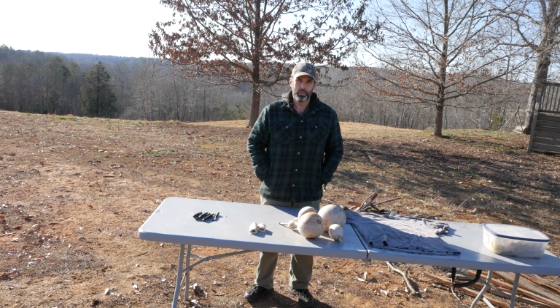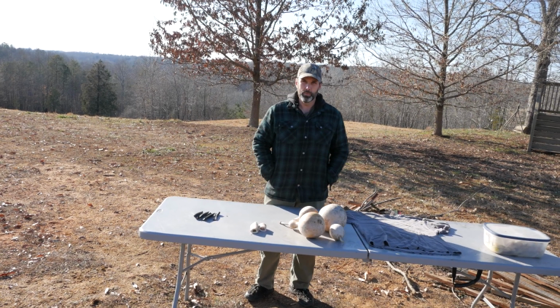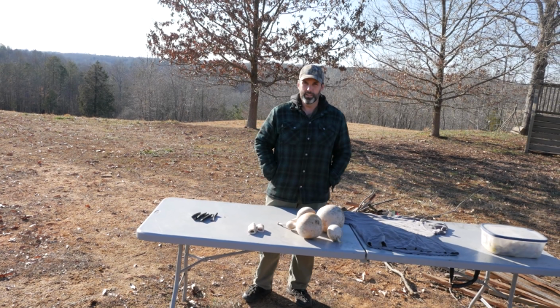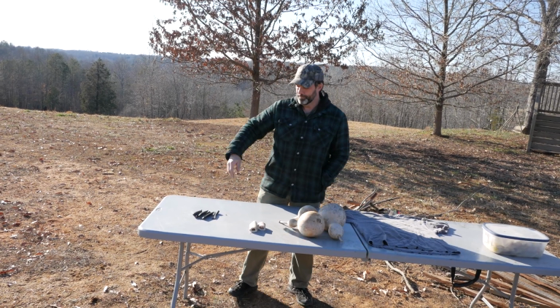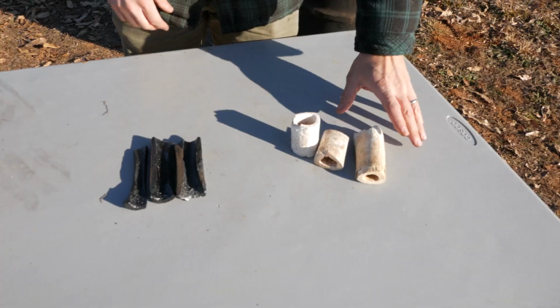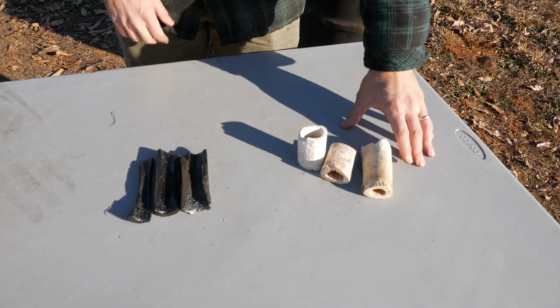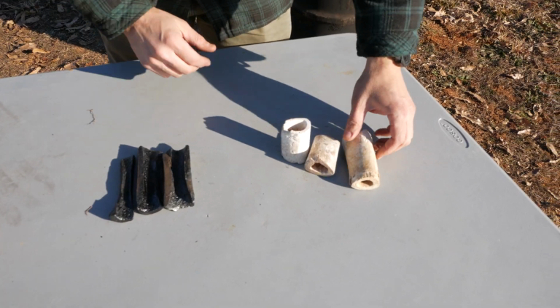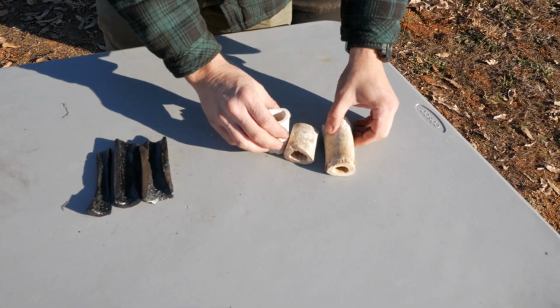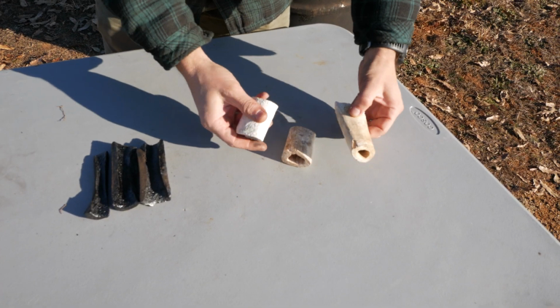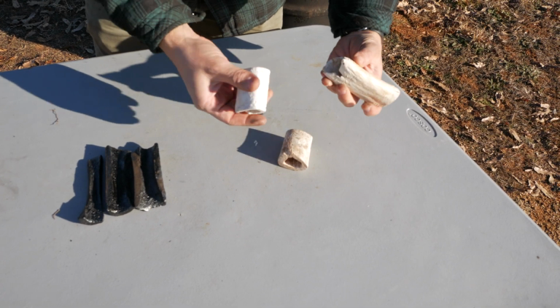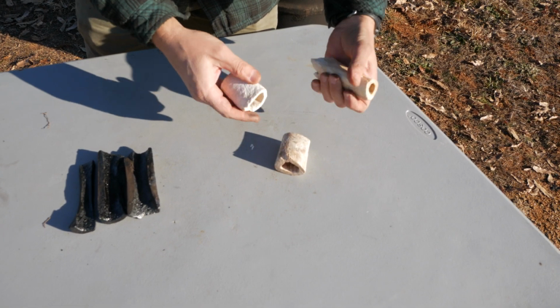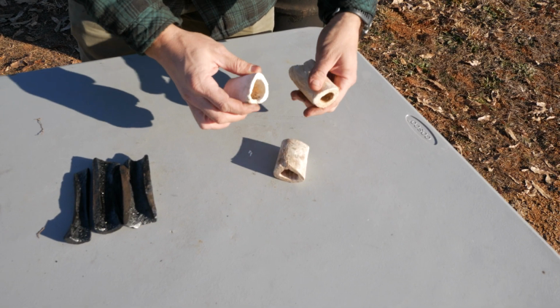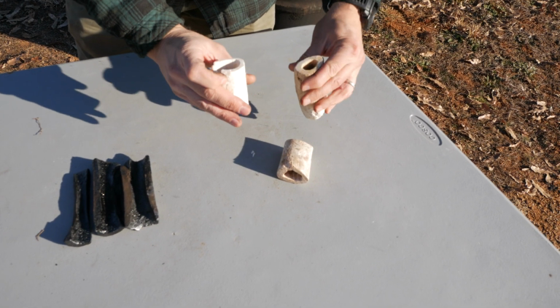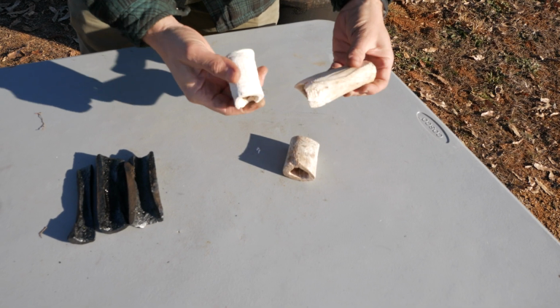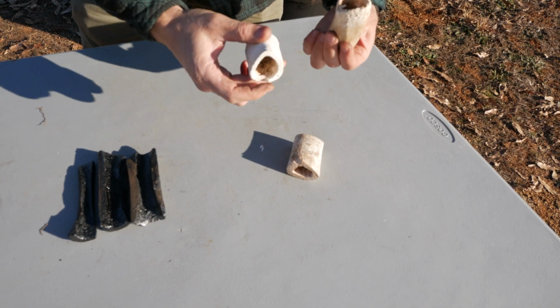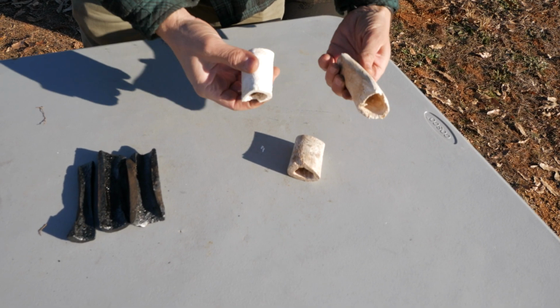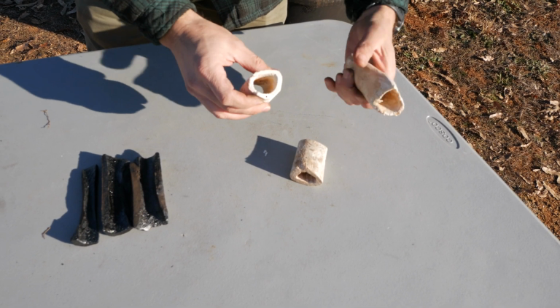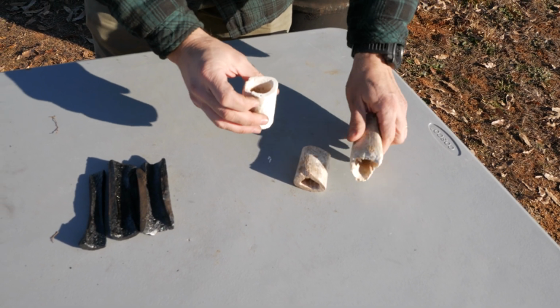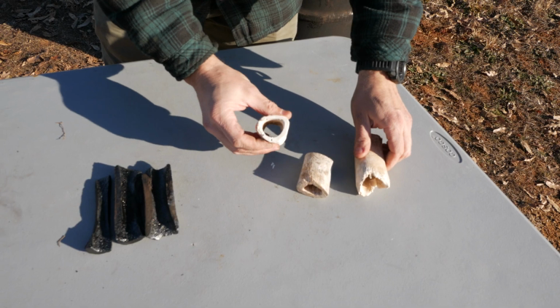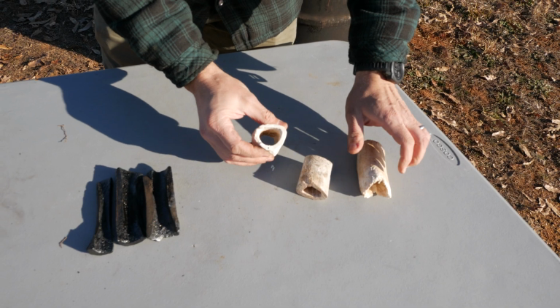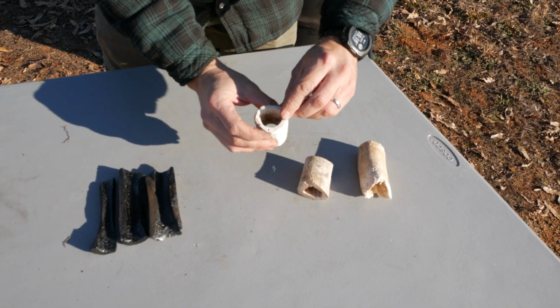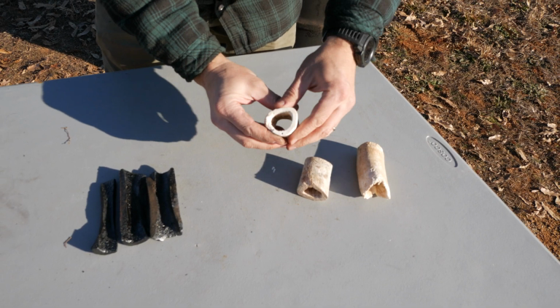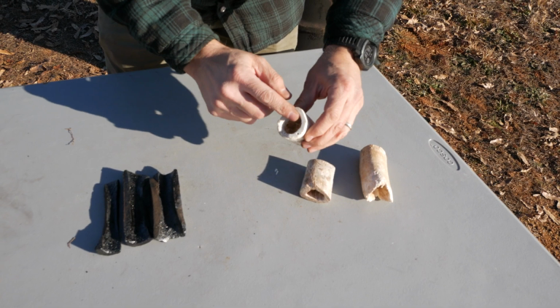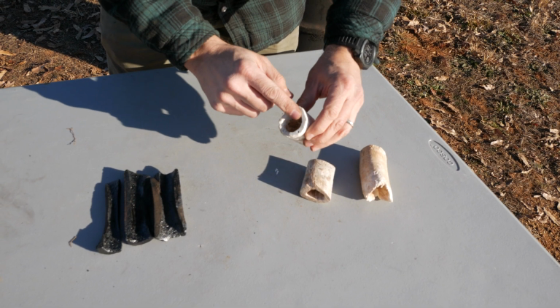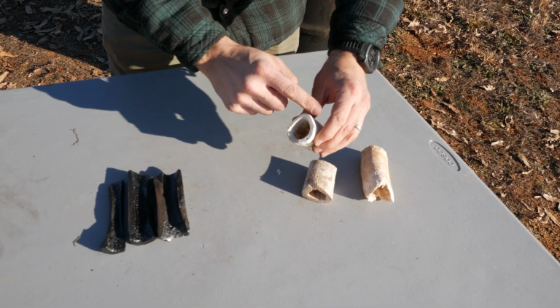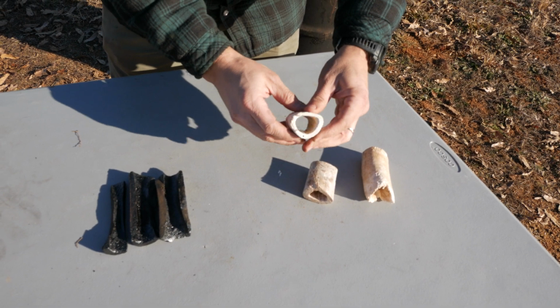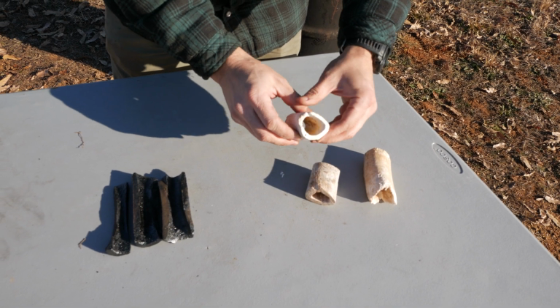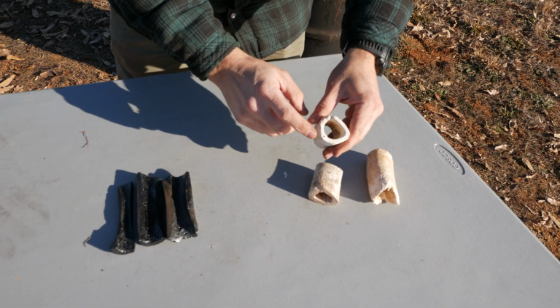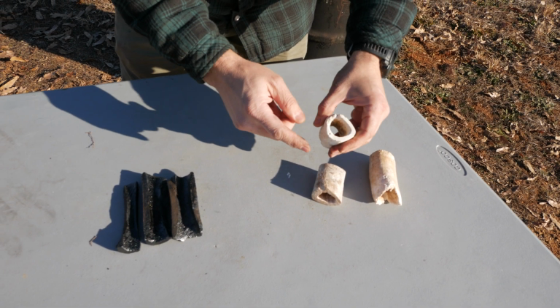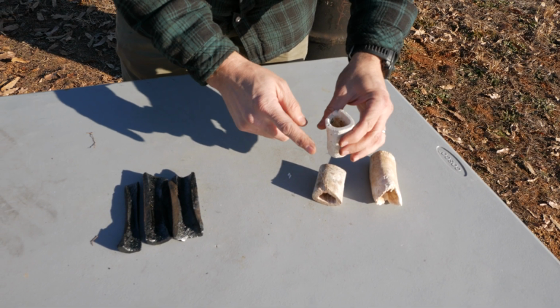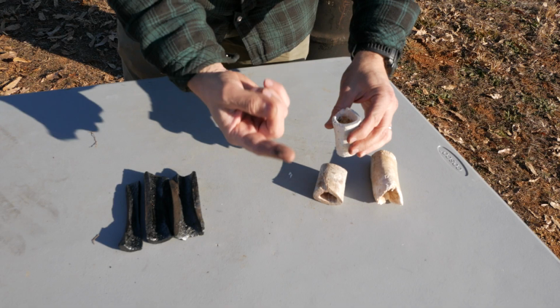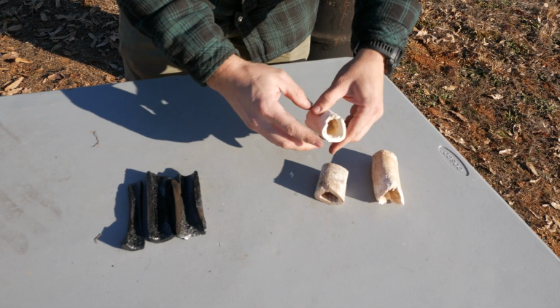So here's what we have today. First up, we have some old dog bones. Dogs aren't using these anymore, and we could toss them, but we're going to carbonize them. You can see they're pretty thick, so it'll be interesting to see if they carbonize completely just on the first run.